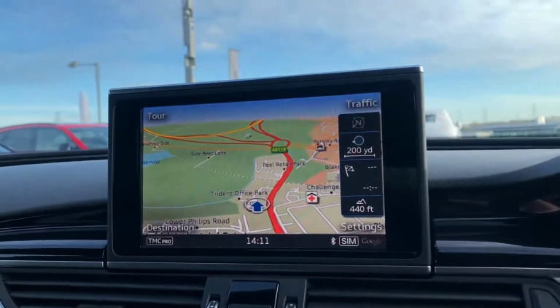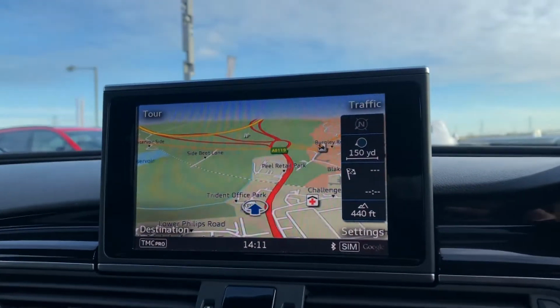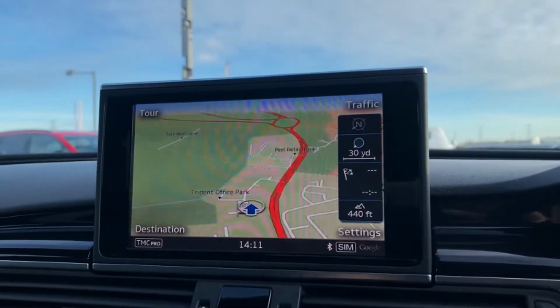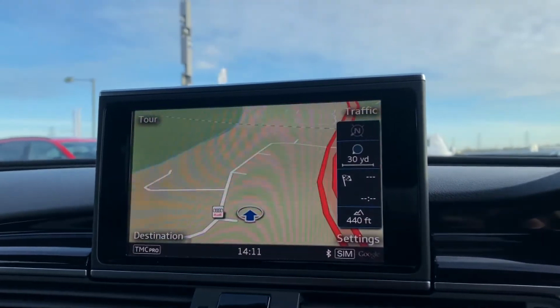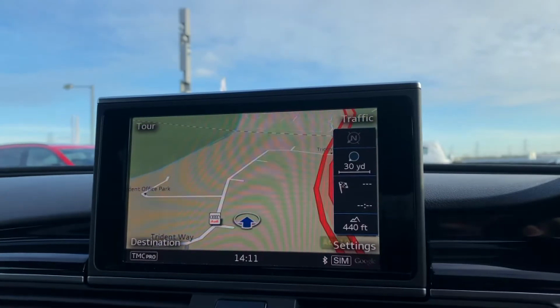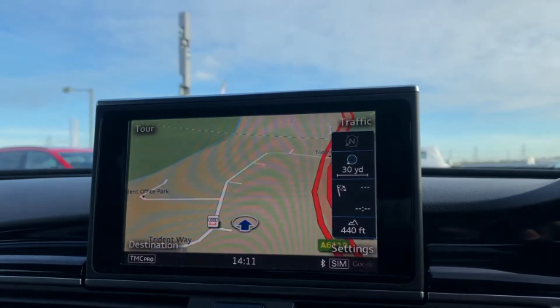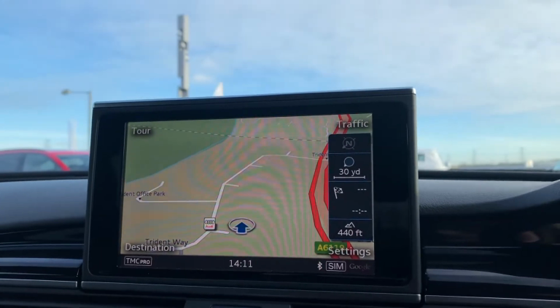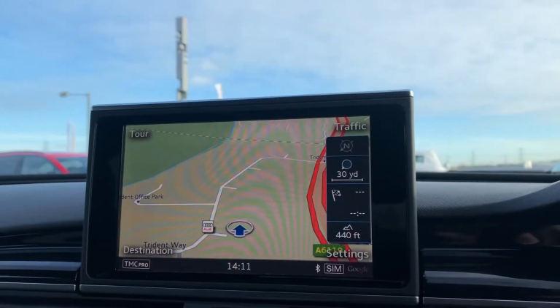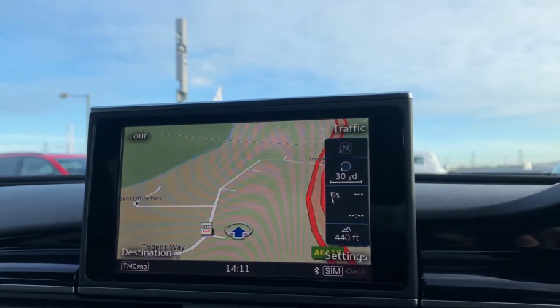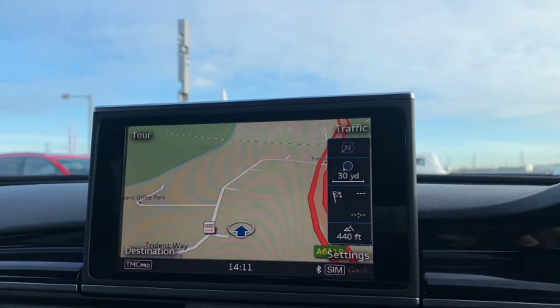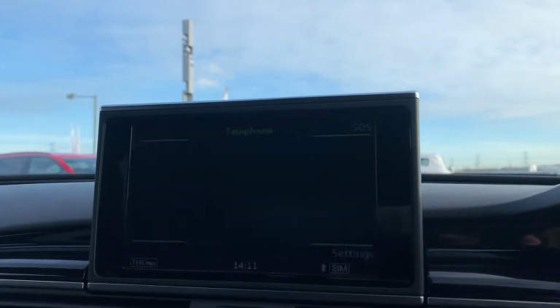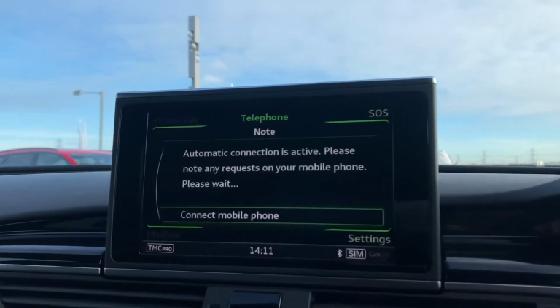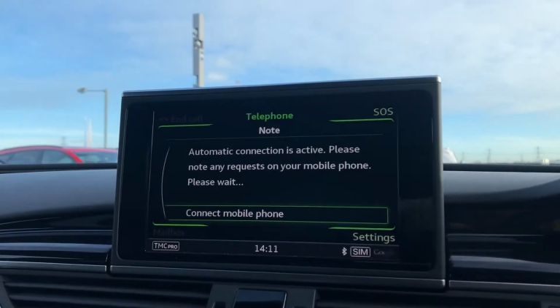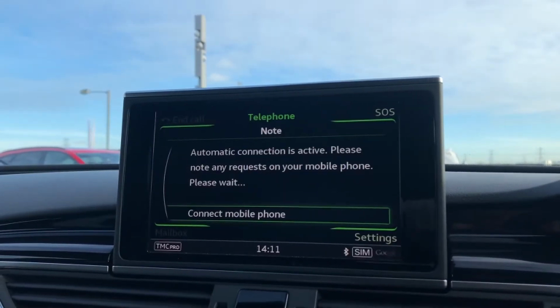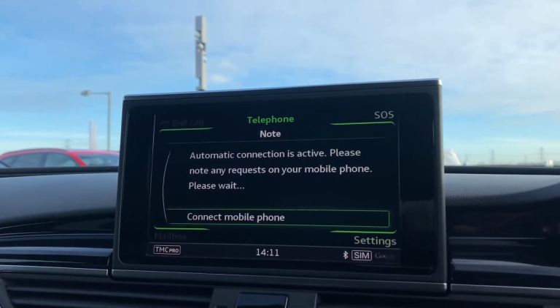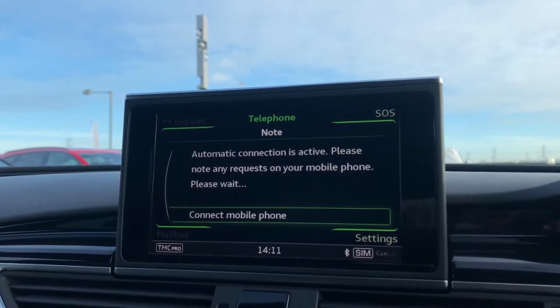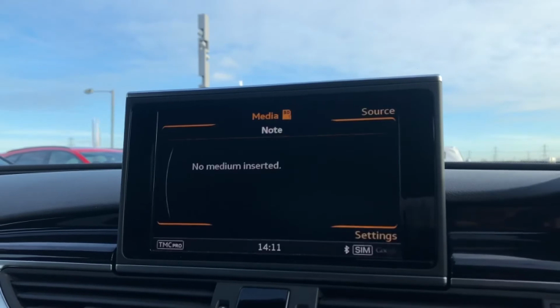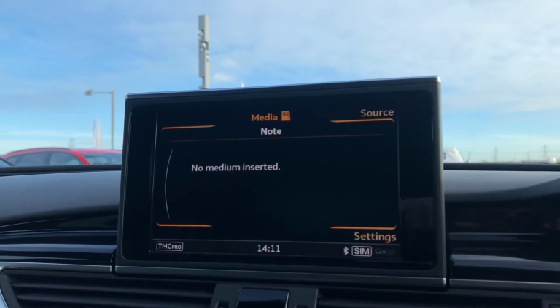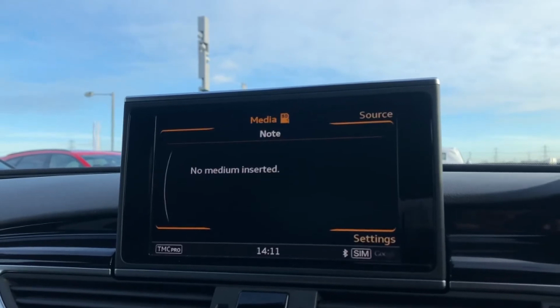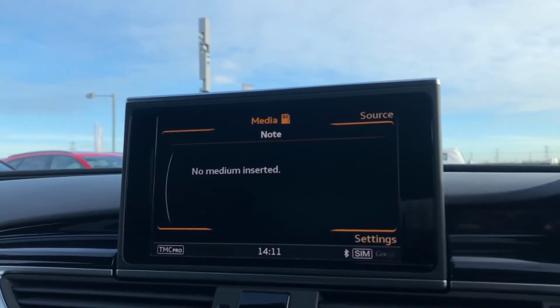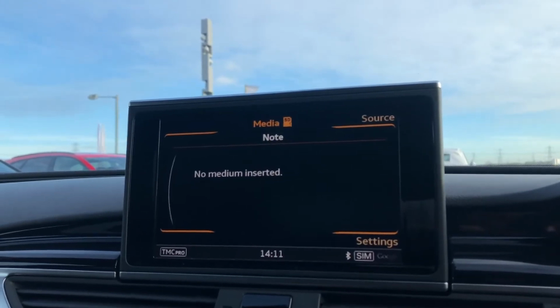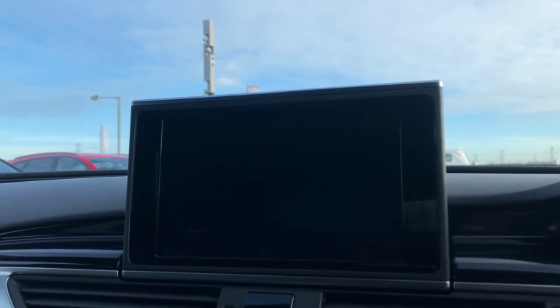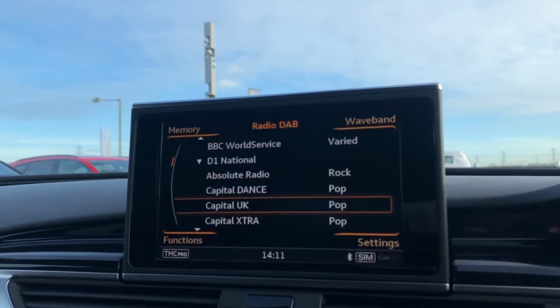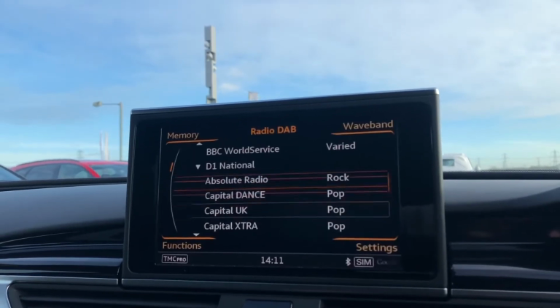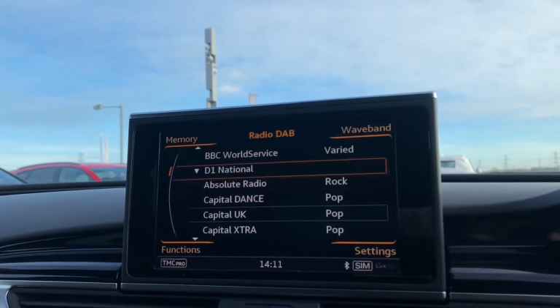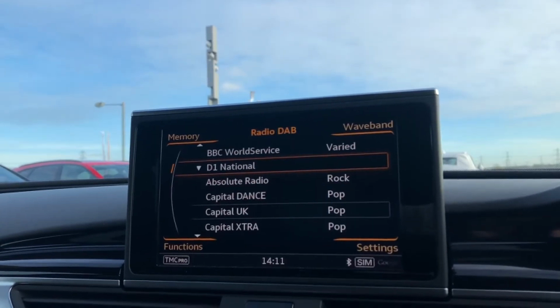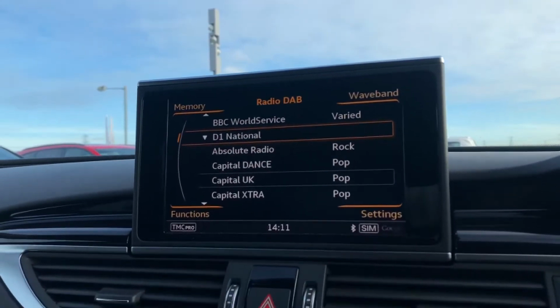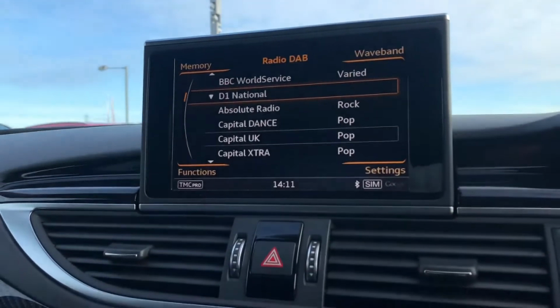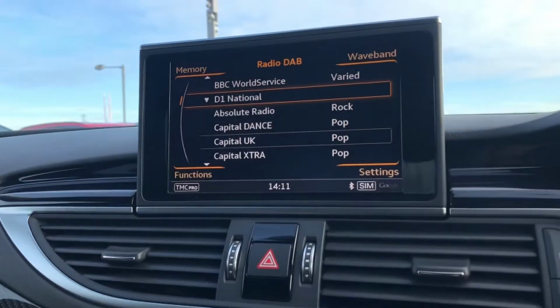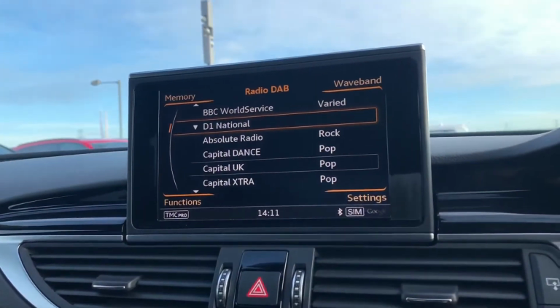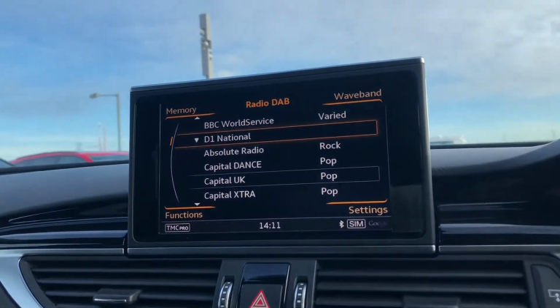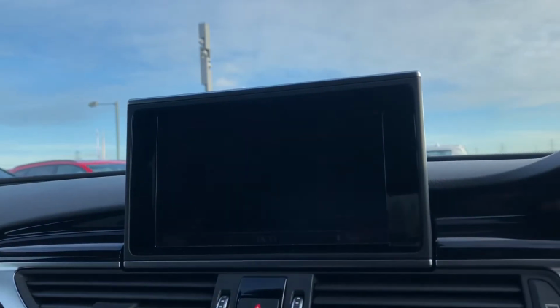Here we have the MMI which includes satellite navigation display, really good if you do travel a lot. Telephone Bluetooth connect, good for hands-free calls, as well as the external media player and the amazing DAB digital radio.